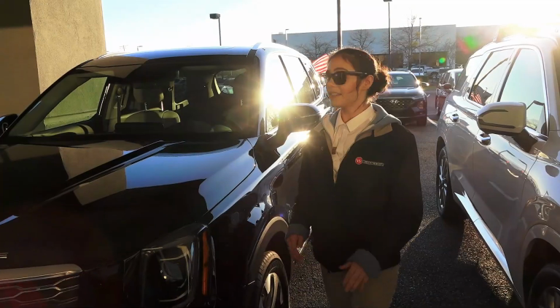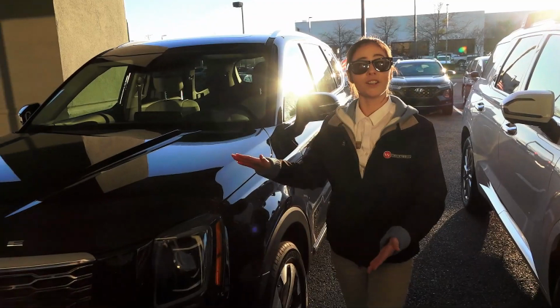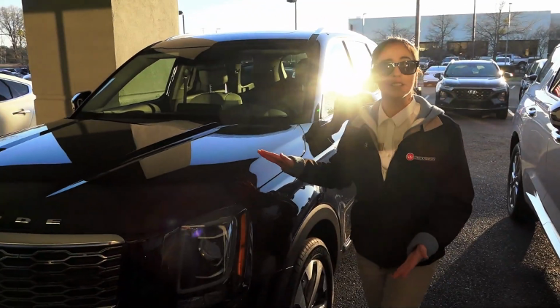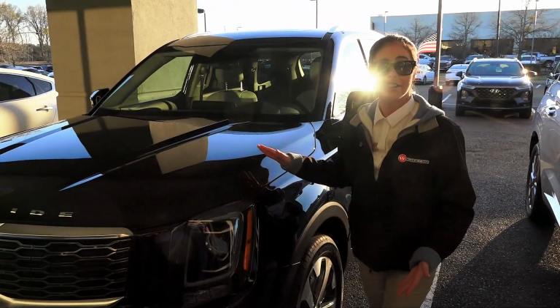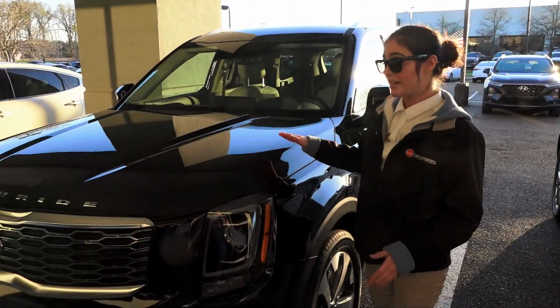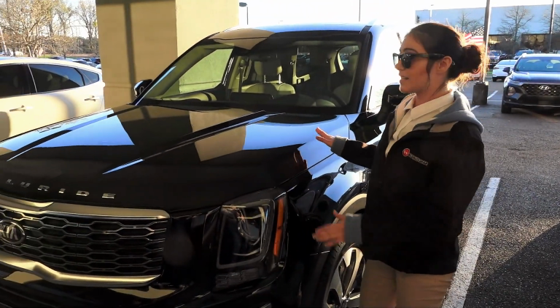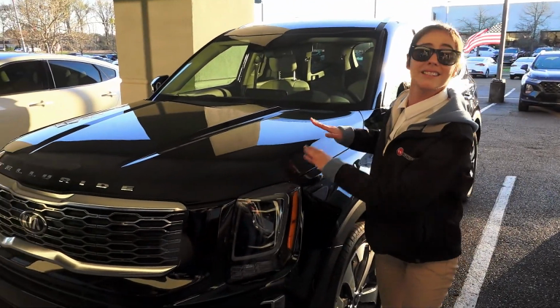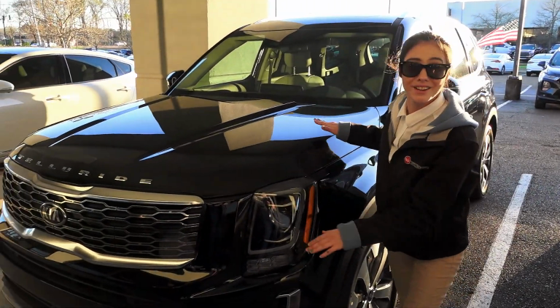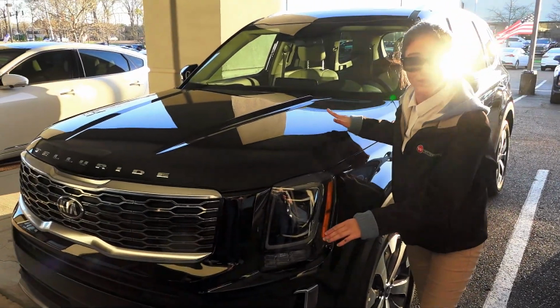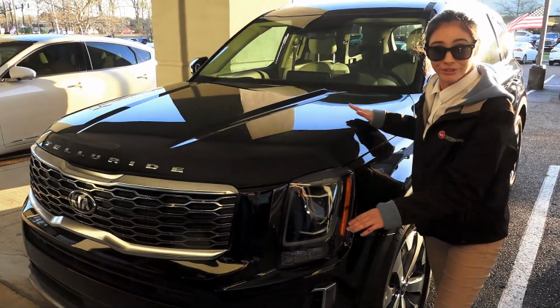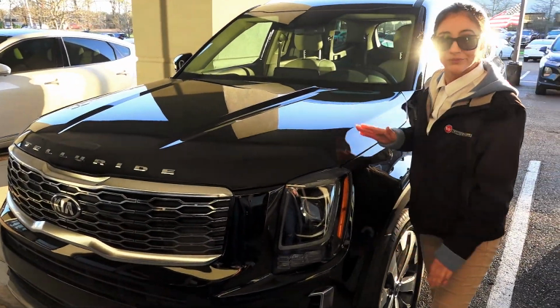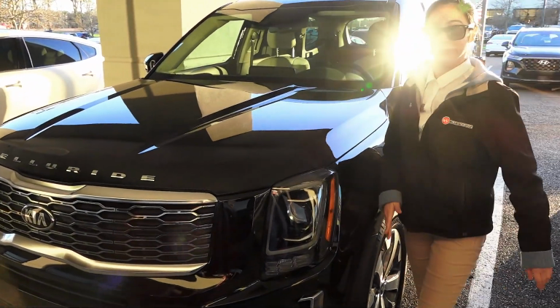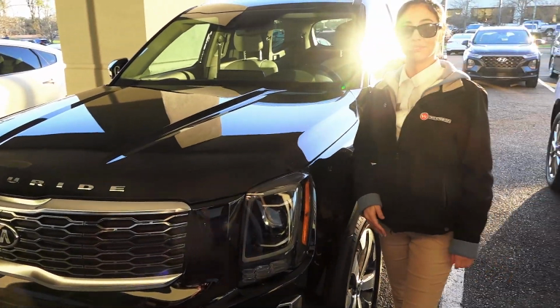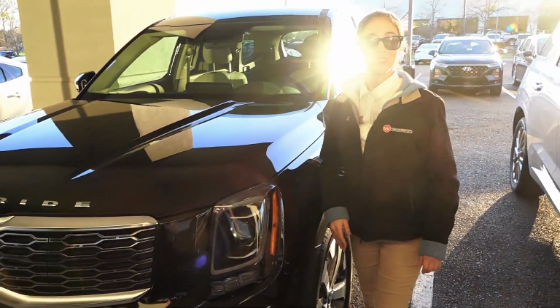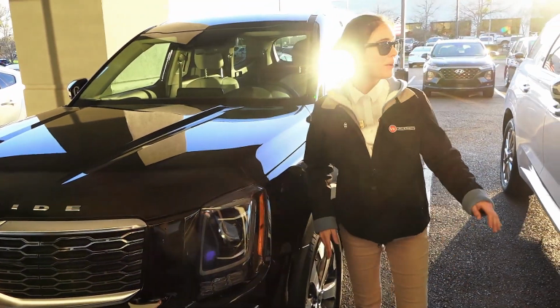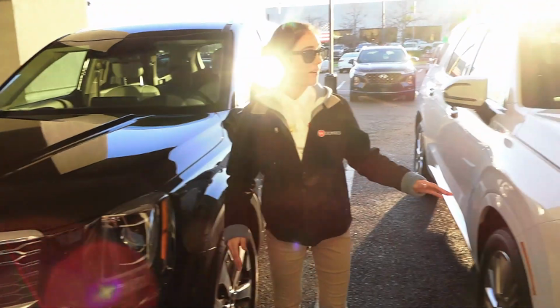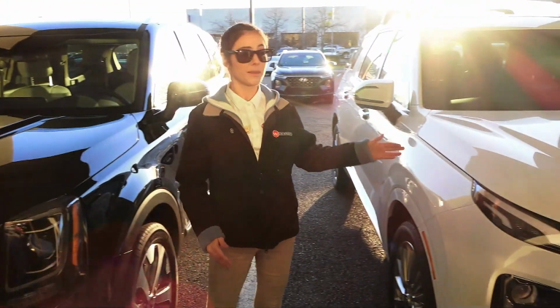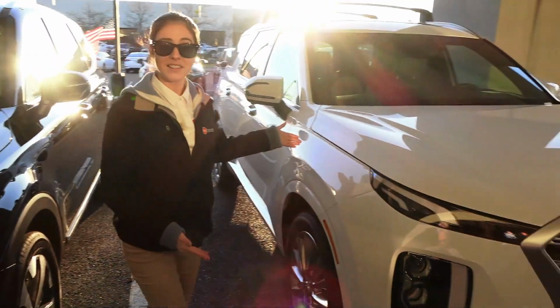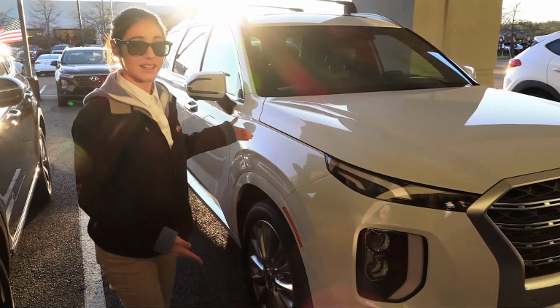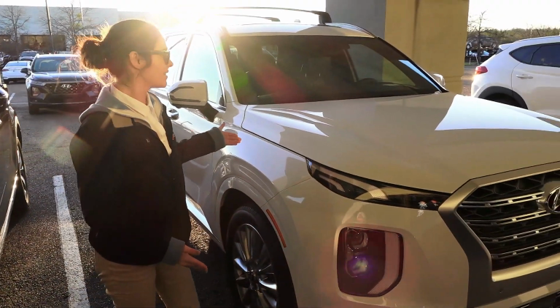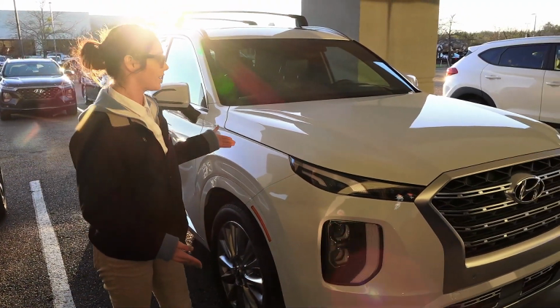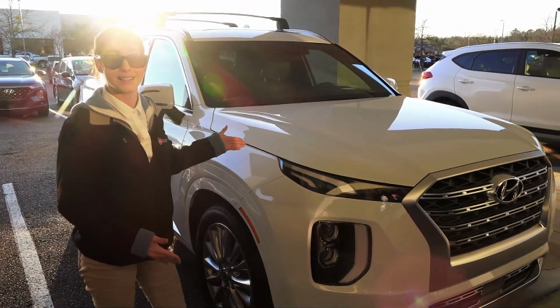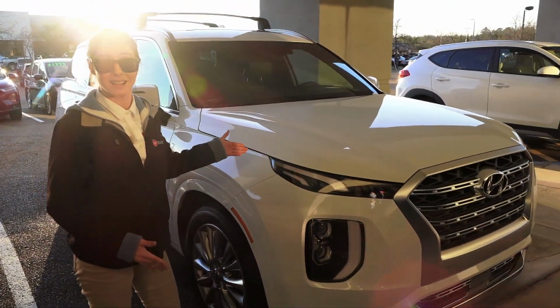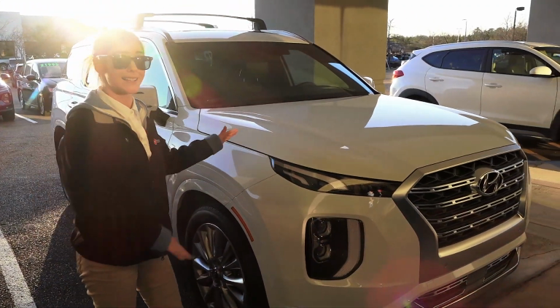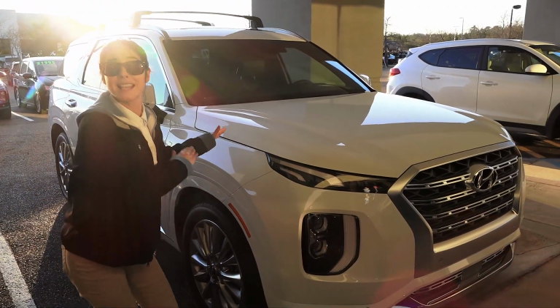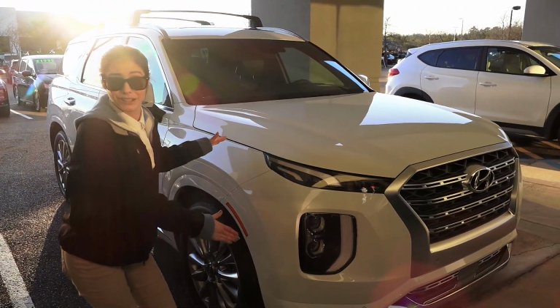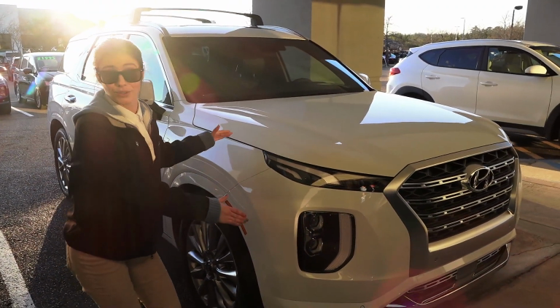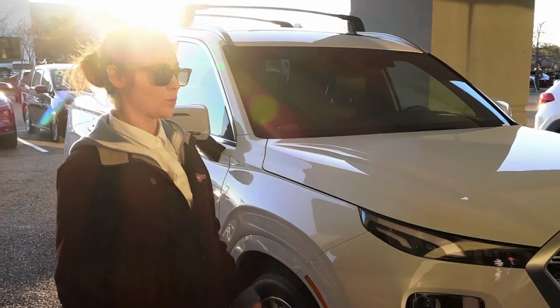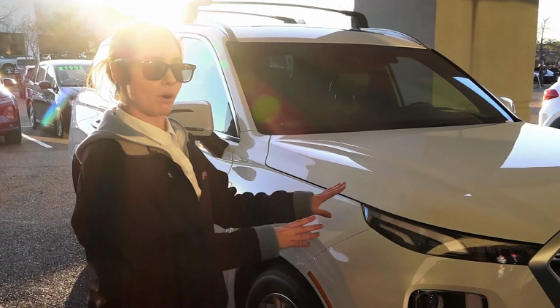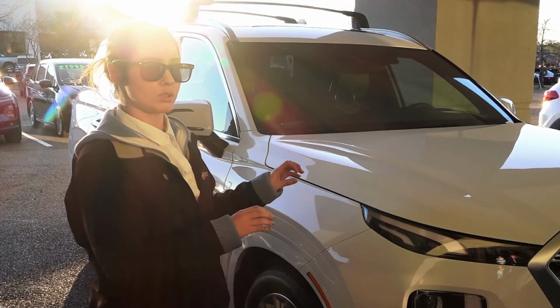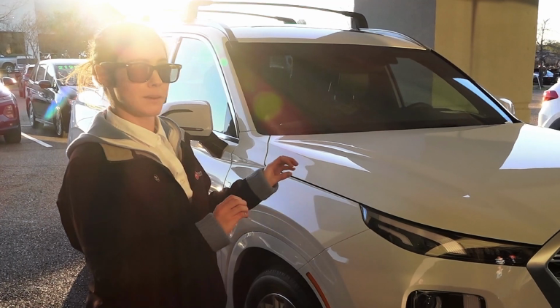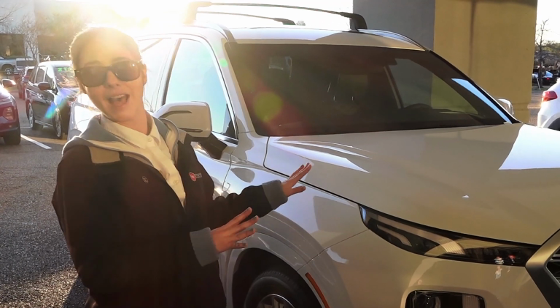The Telluride has inherited Kia's classic tiger nose grill, while the Palisade has inherited Hyundai's classic cascading grill, with a bold paddle.